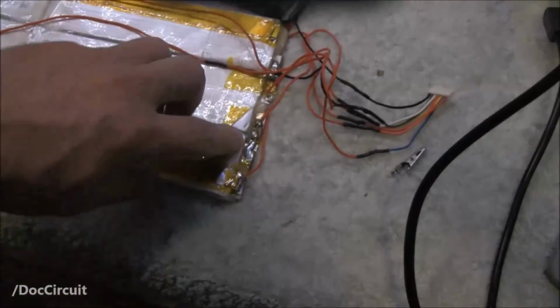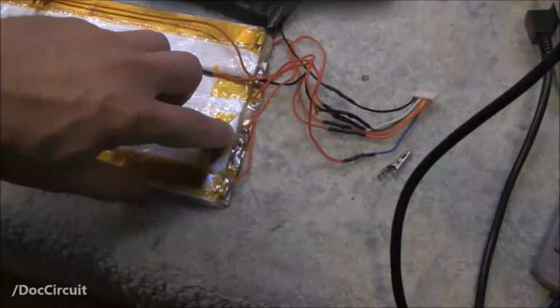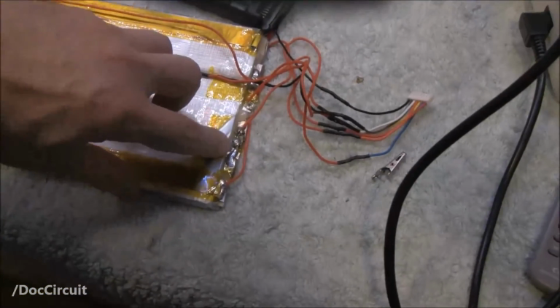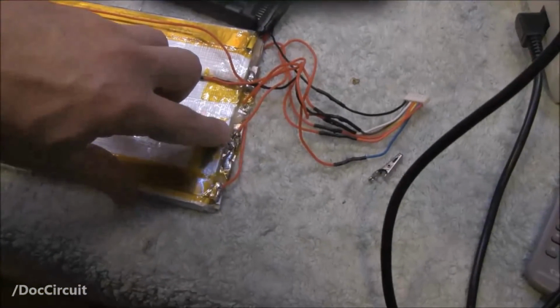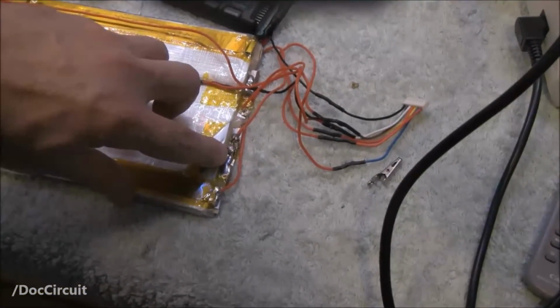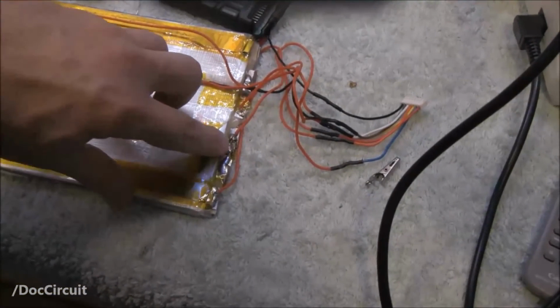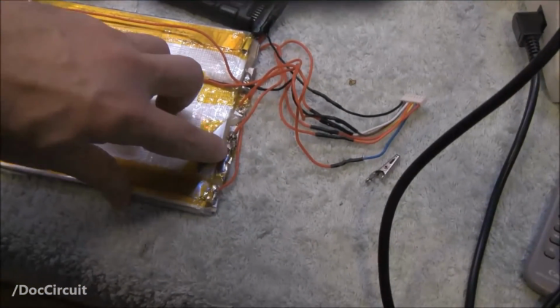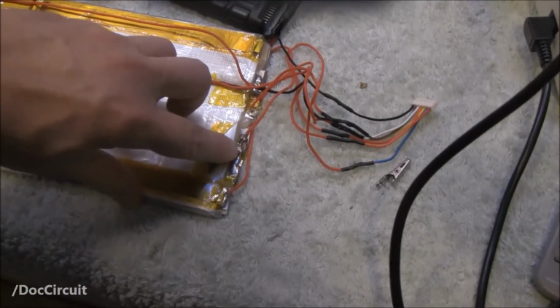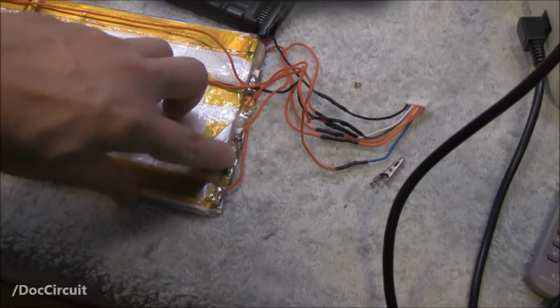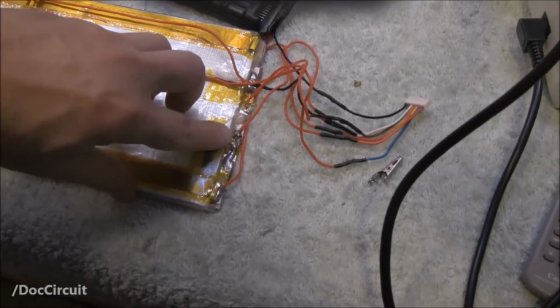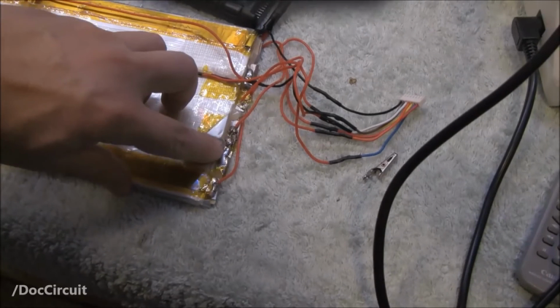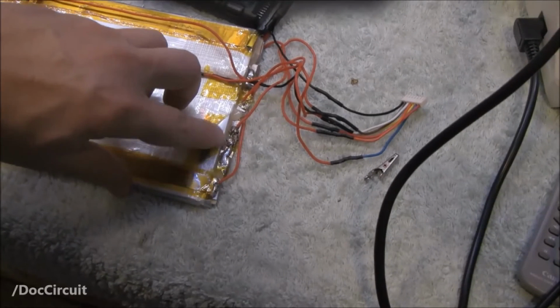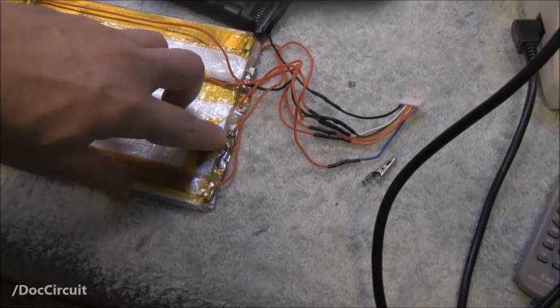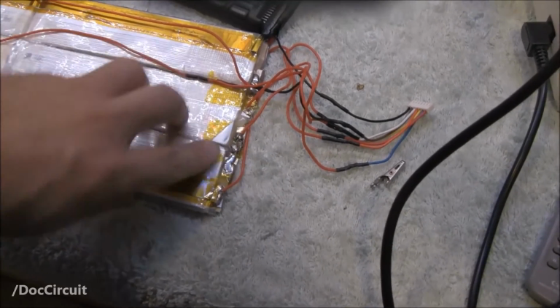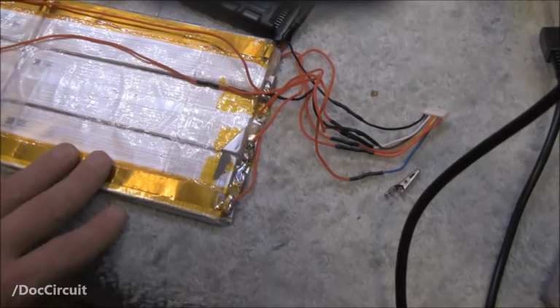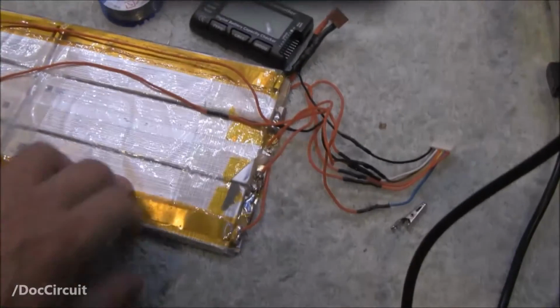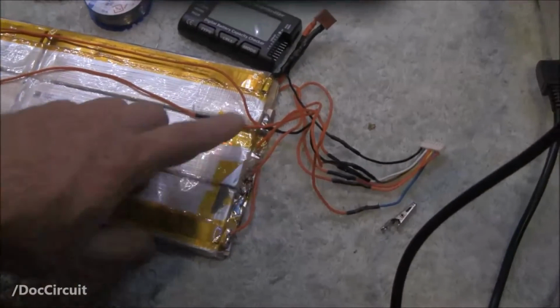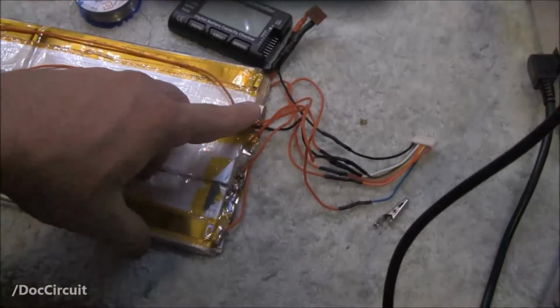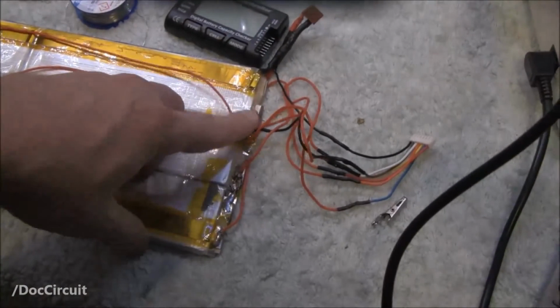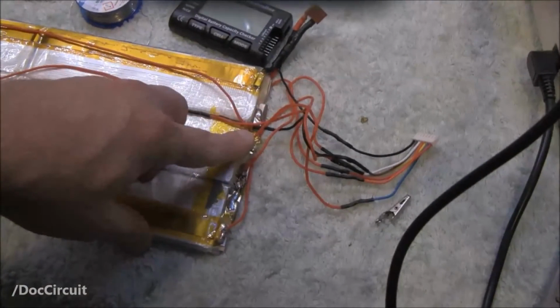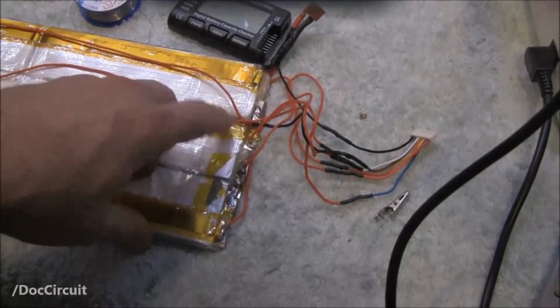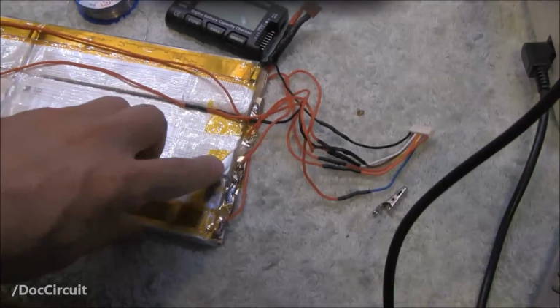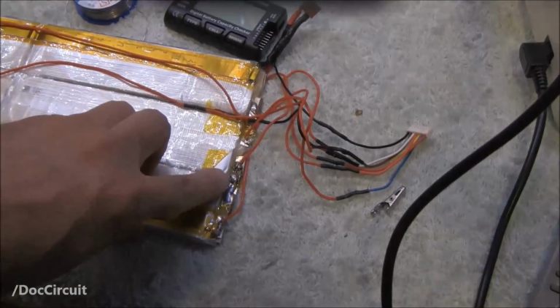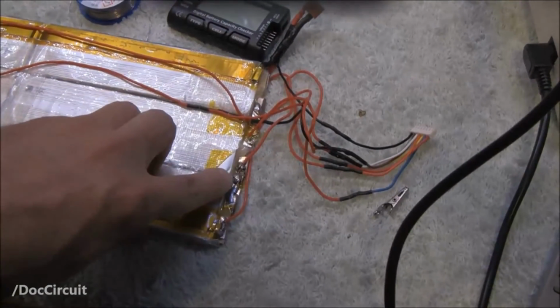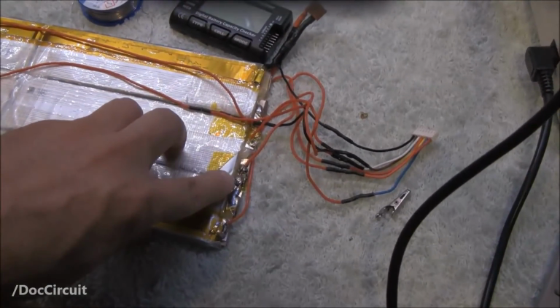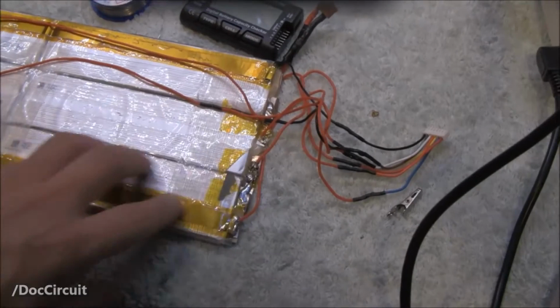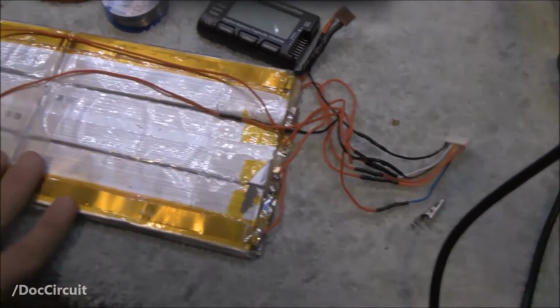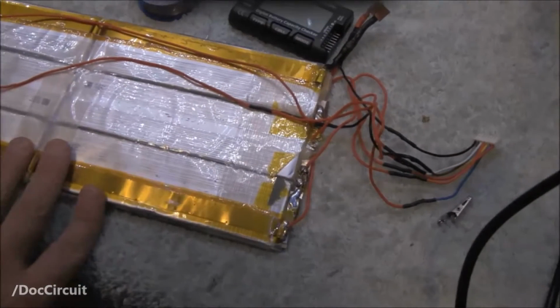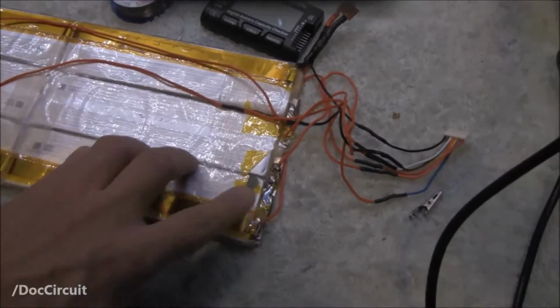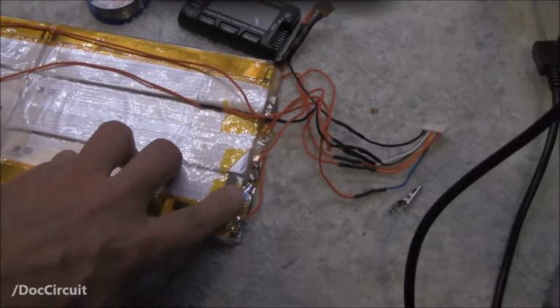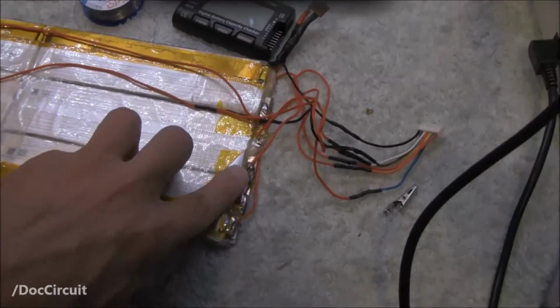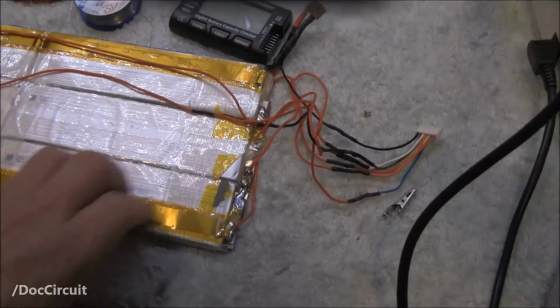And I think it was just this breakage here between these two contacts. It's meant to be a foil strip across them, and this one had broken. So I soldered it a bit across there.